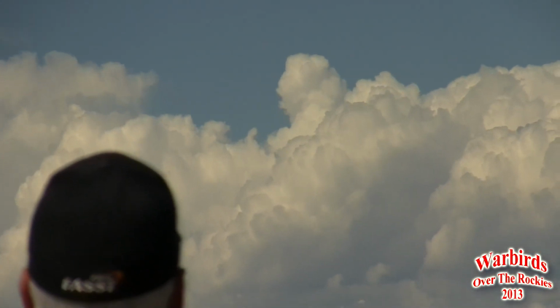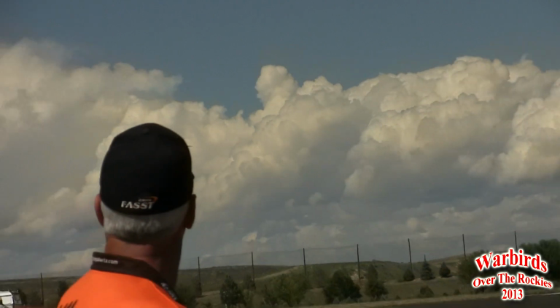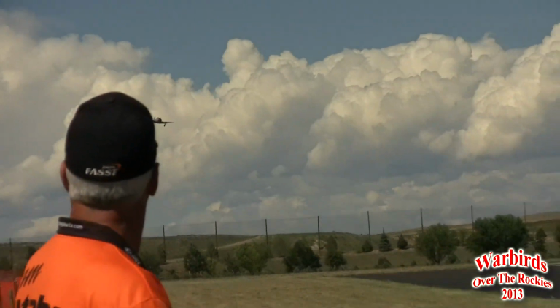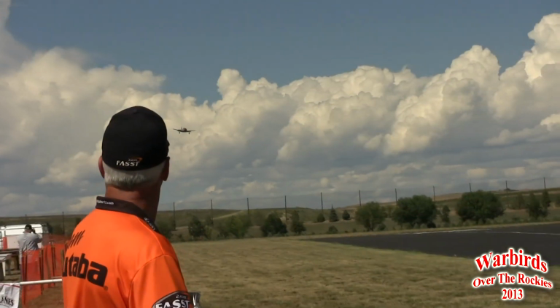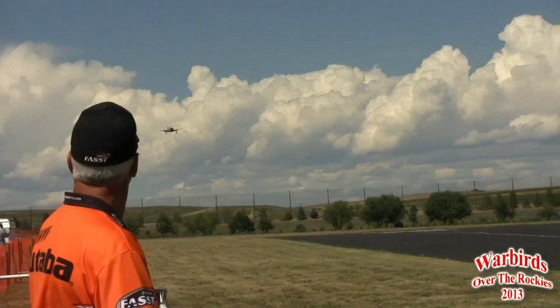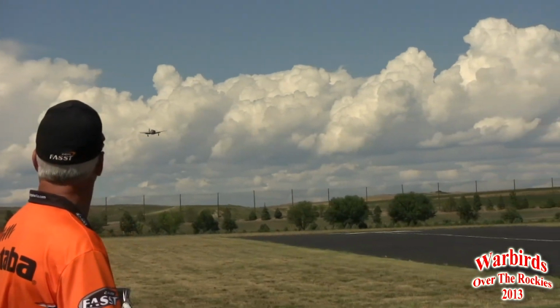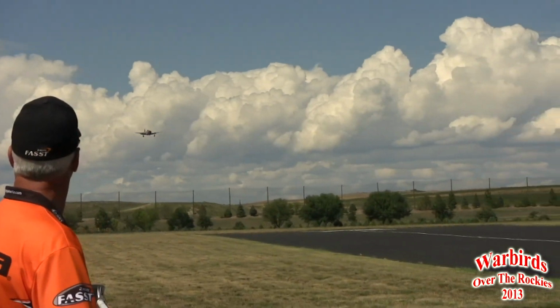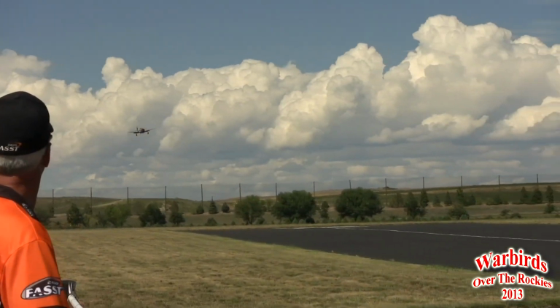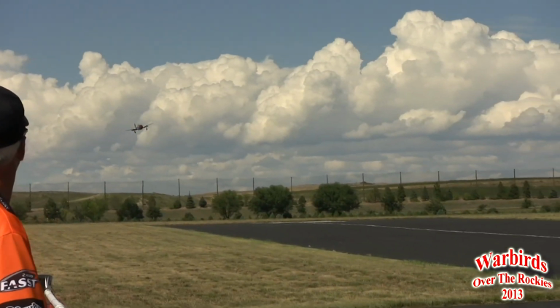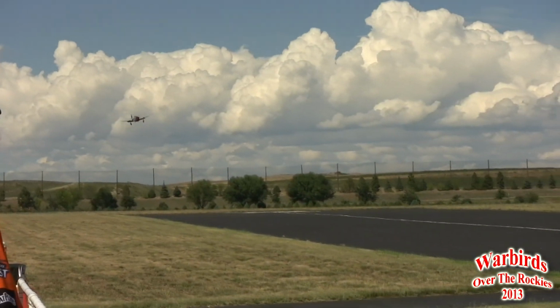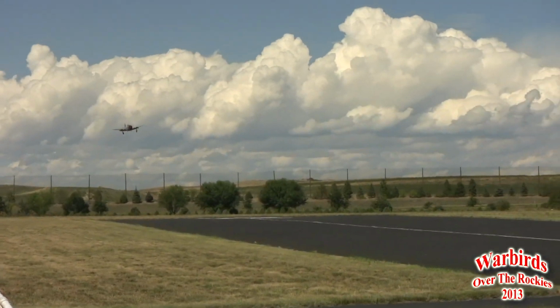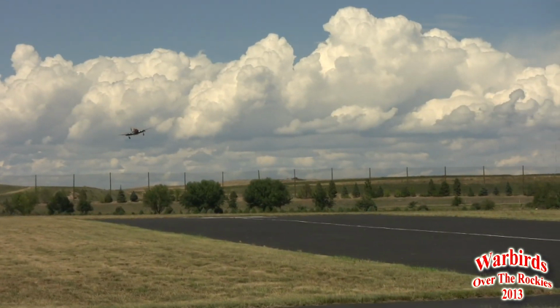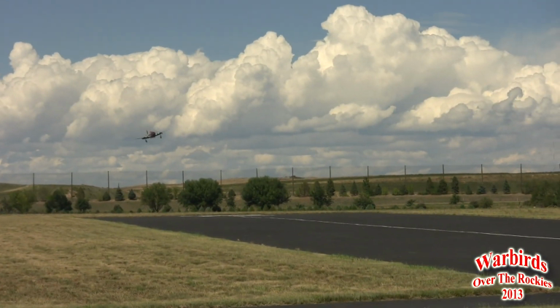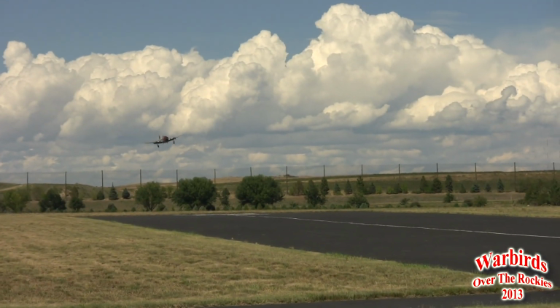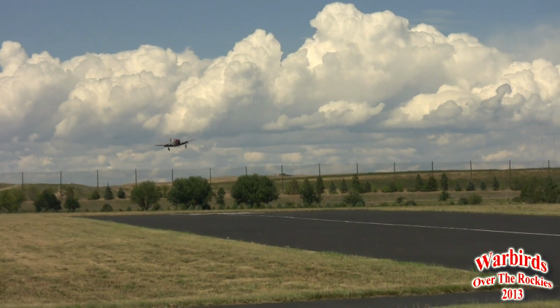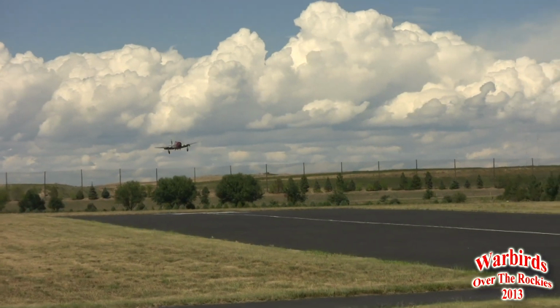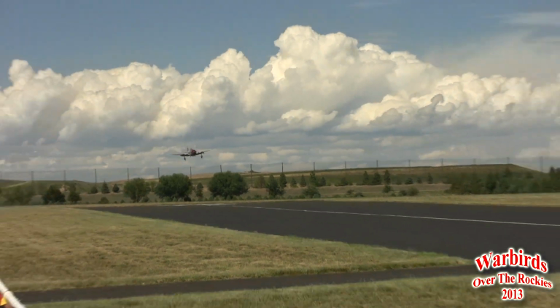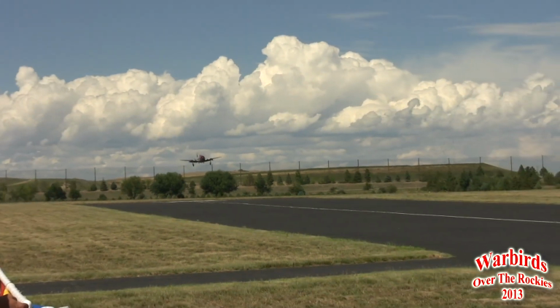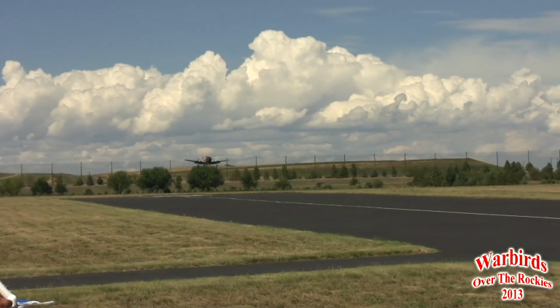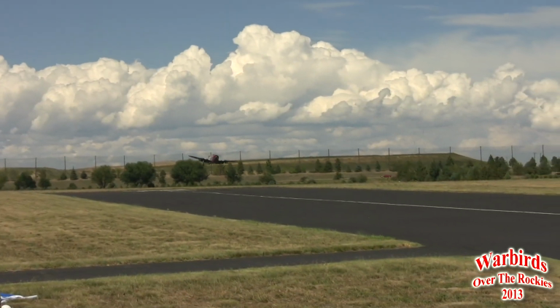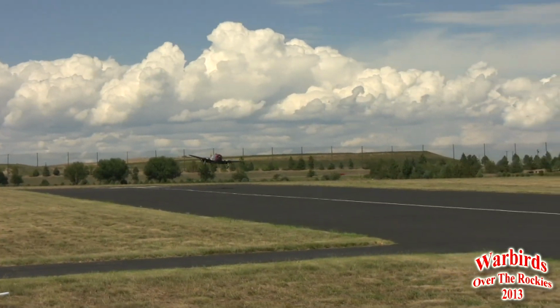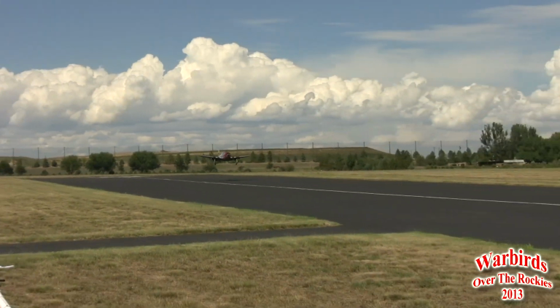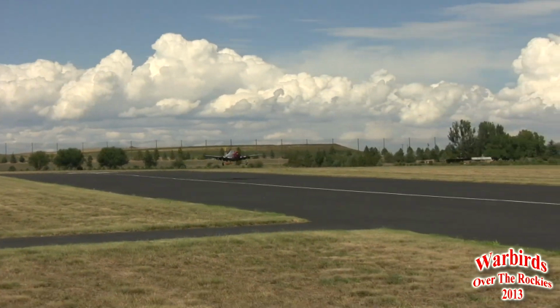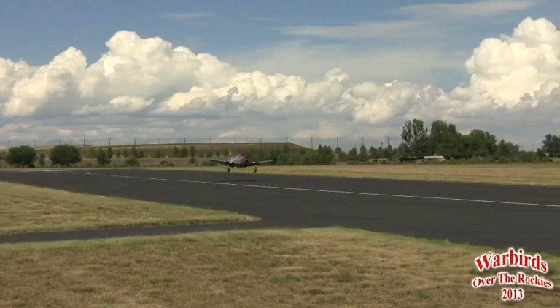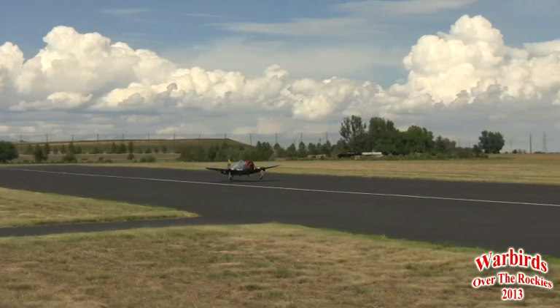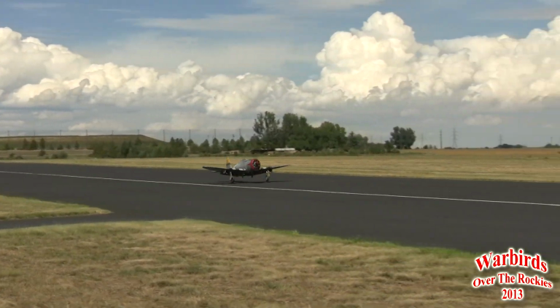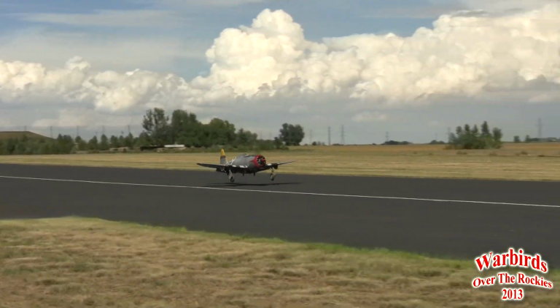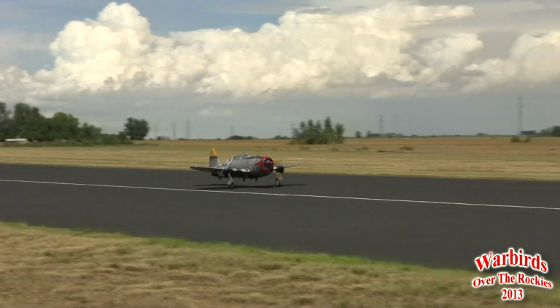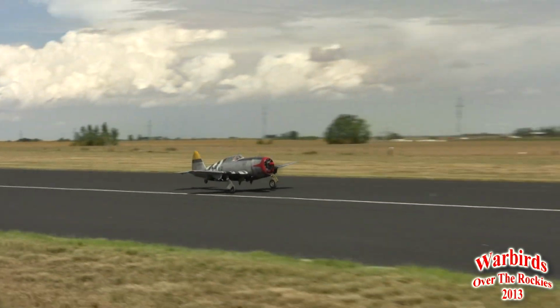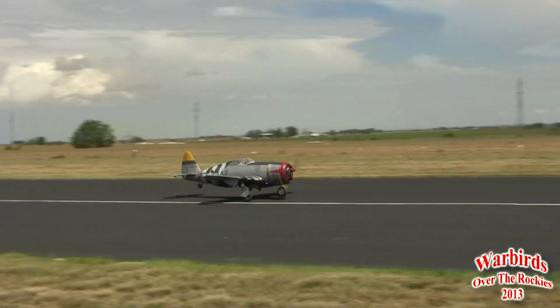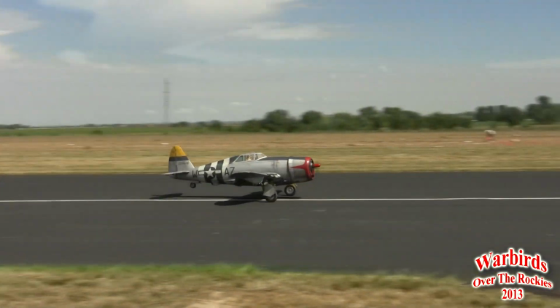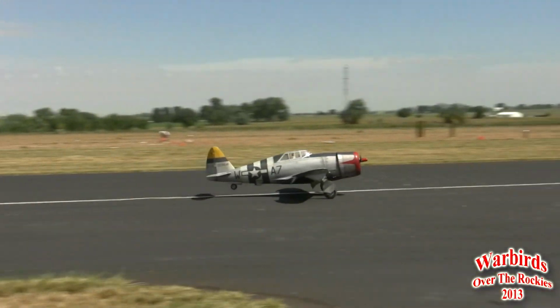The P-47 Razorback coming from the left, gear down and locked. Flaps down, and look at this on the center line — beautiful.